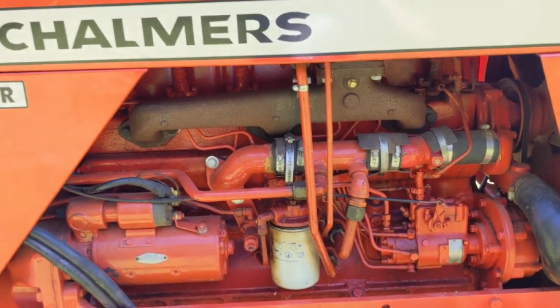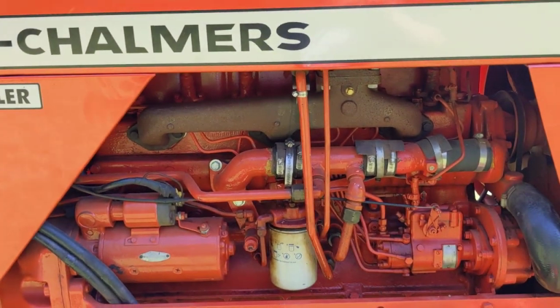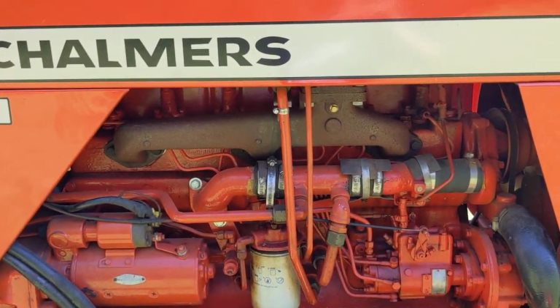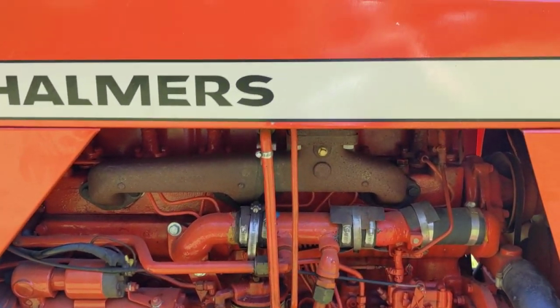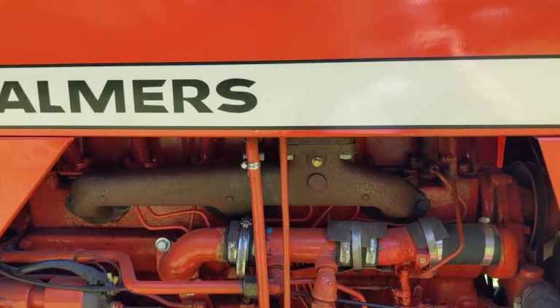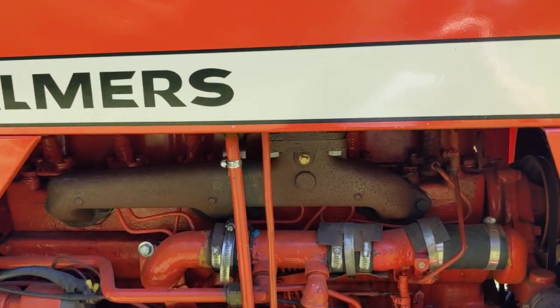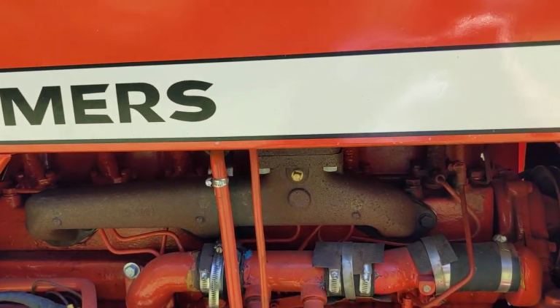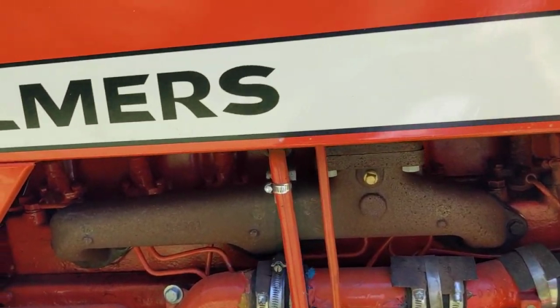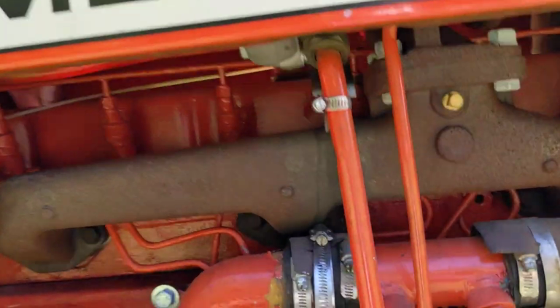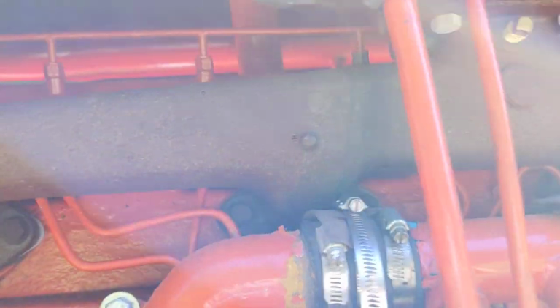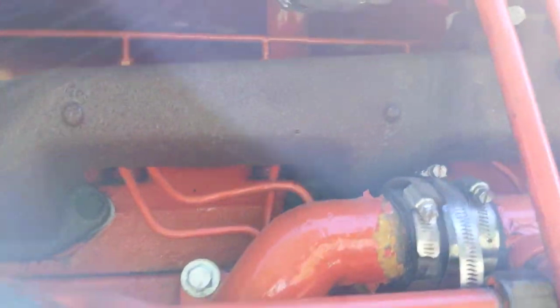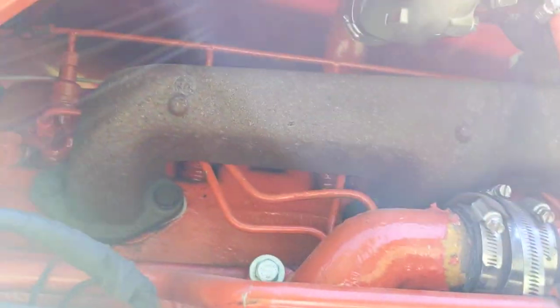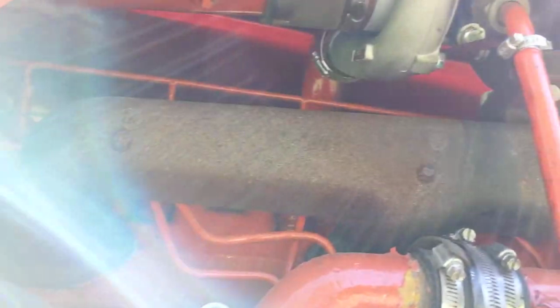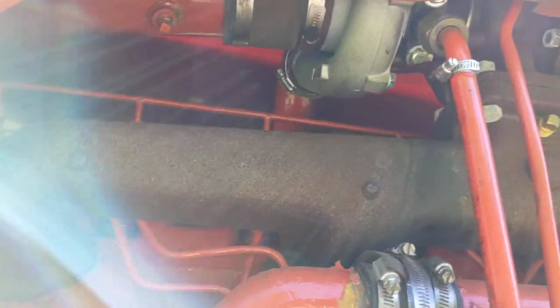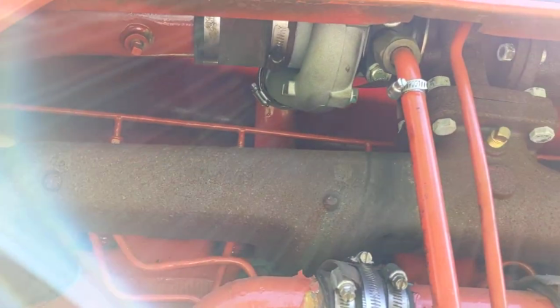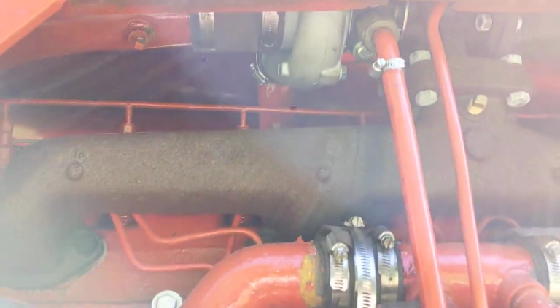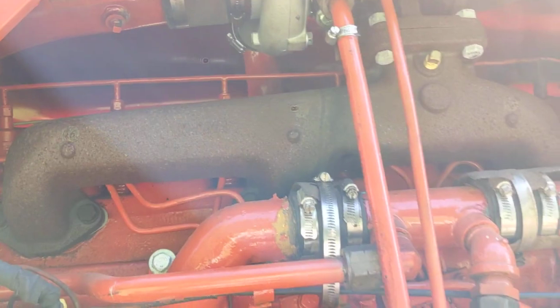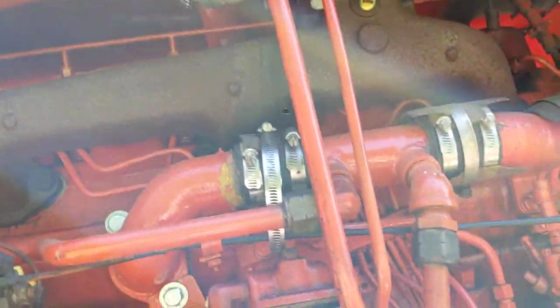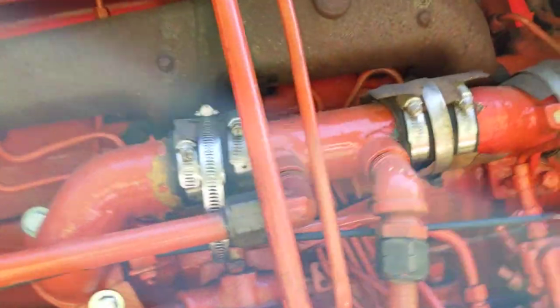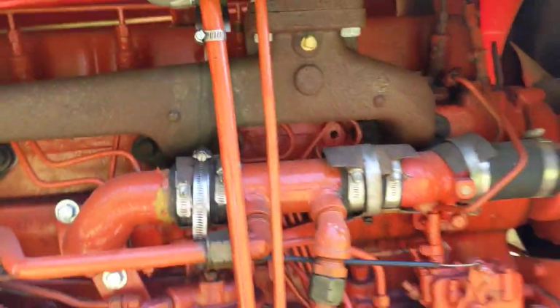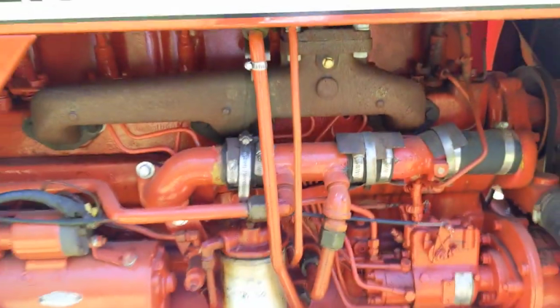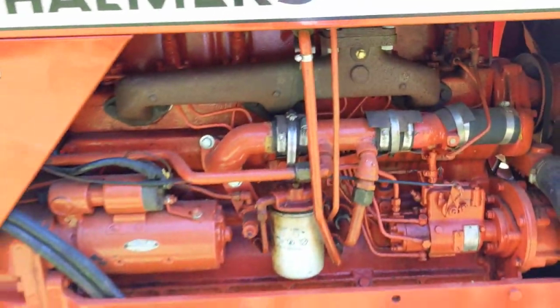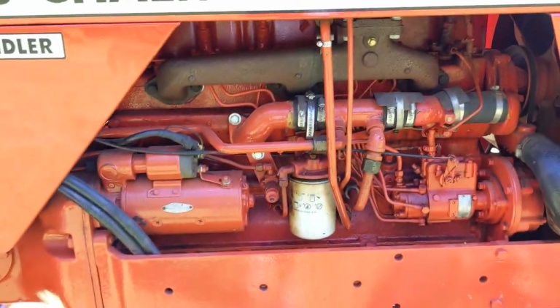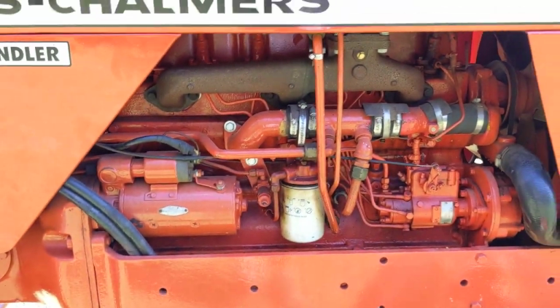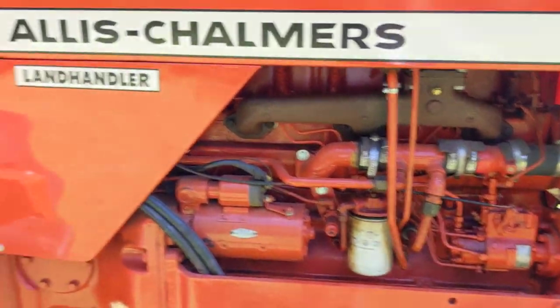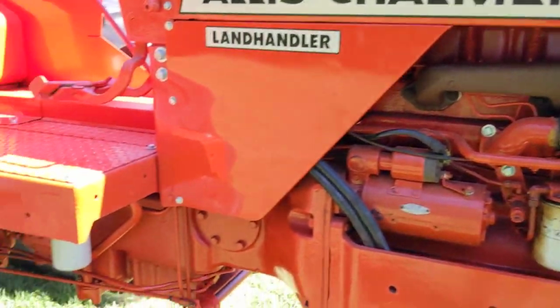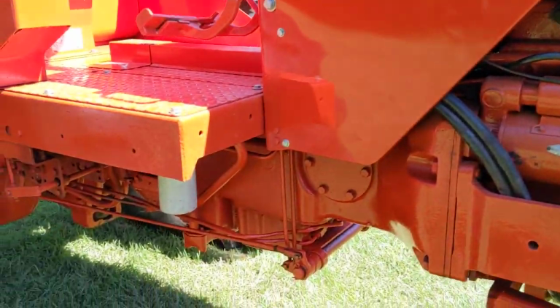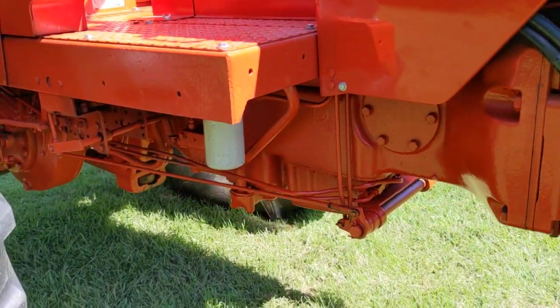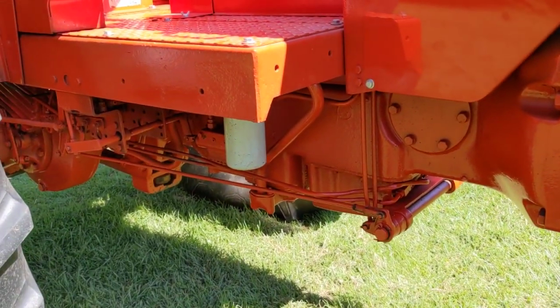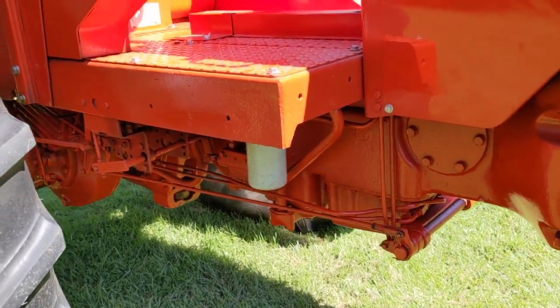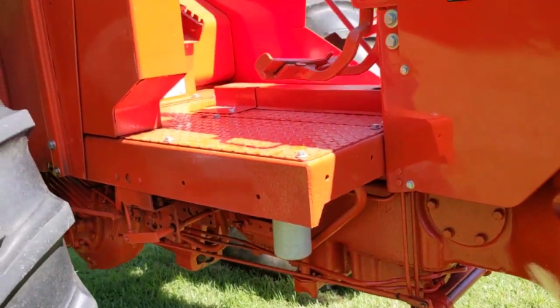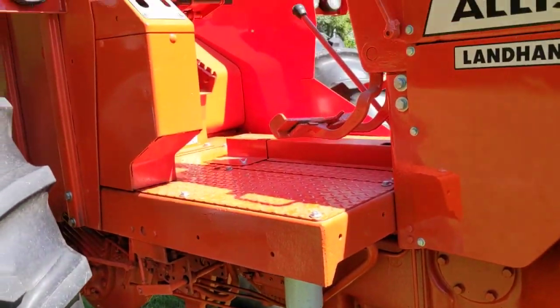This is the turbocharger here. Fuel filter, hydraulic filter back here.